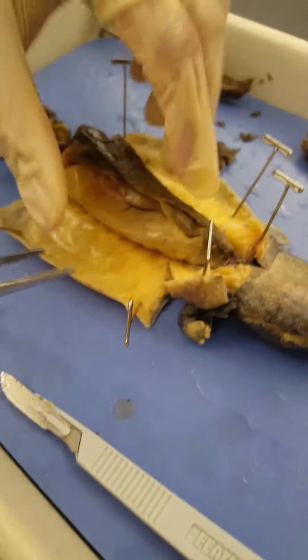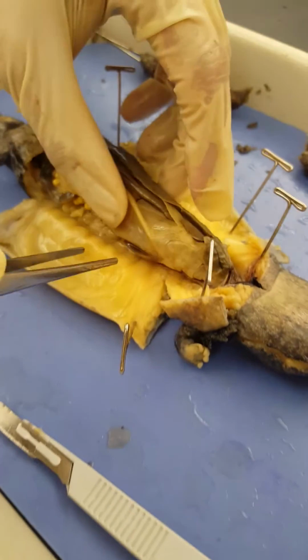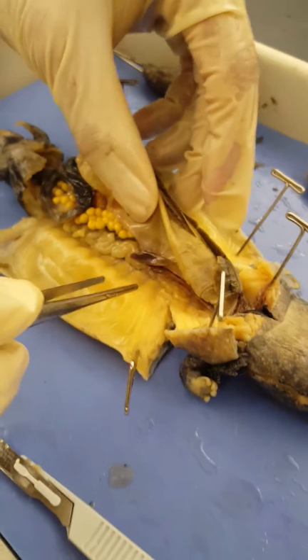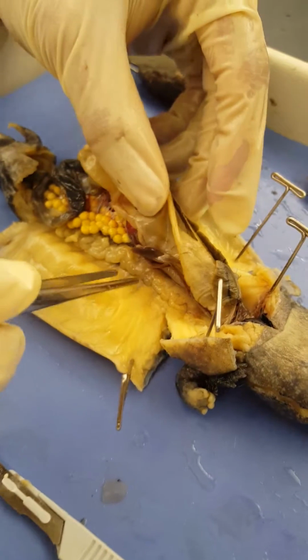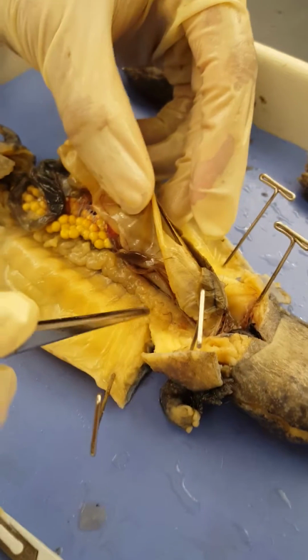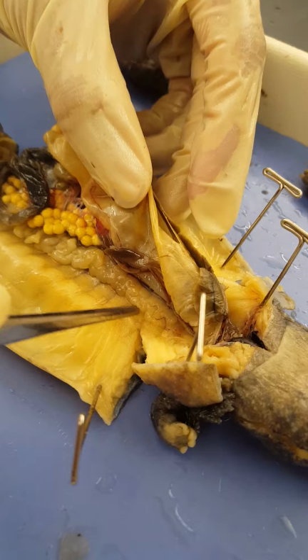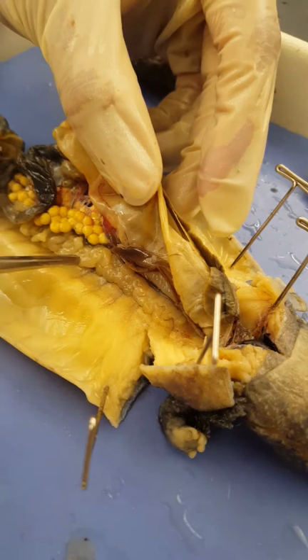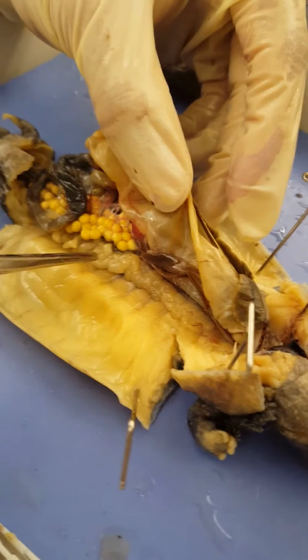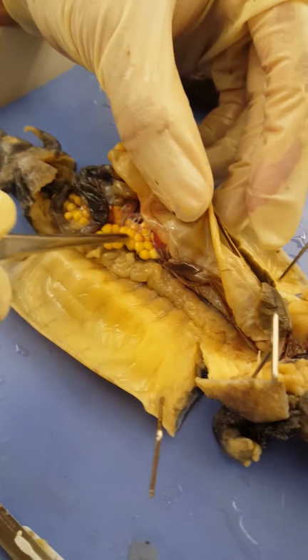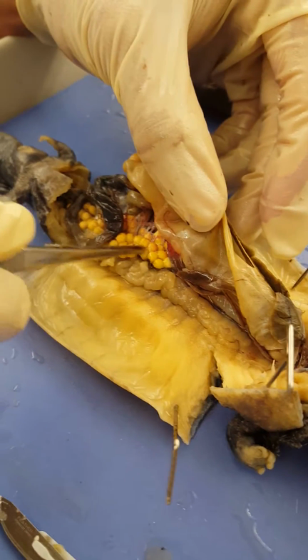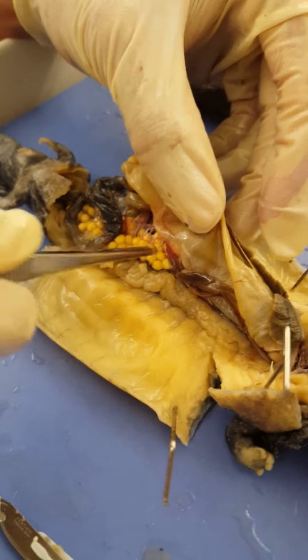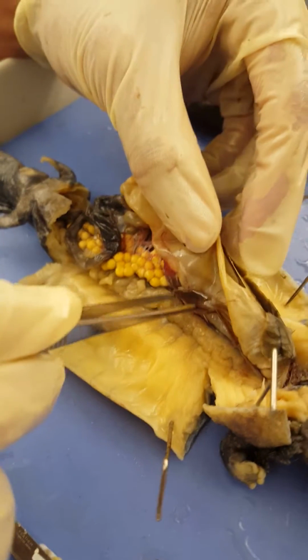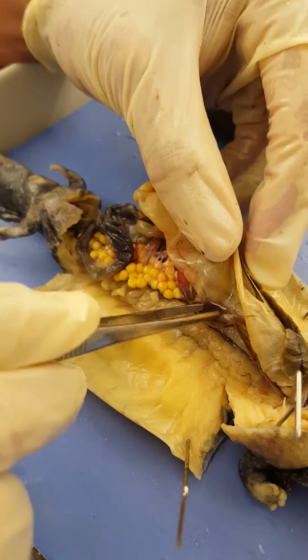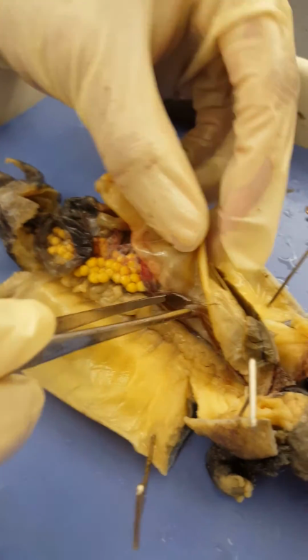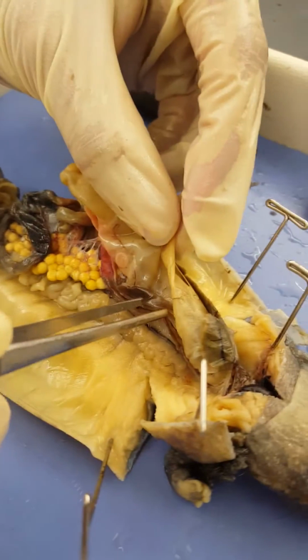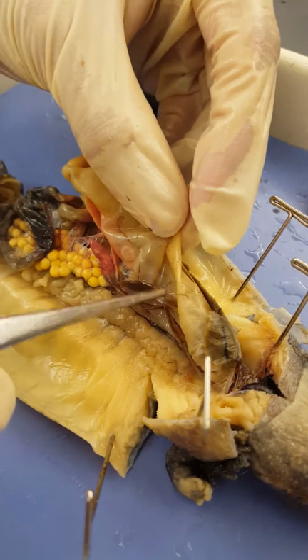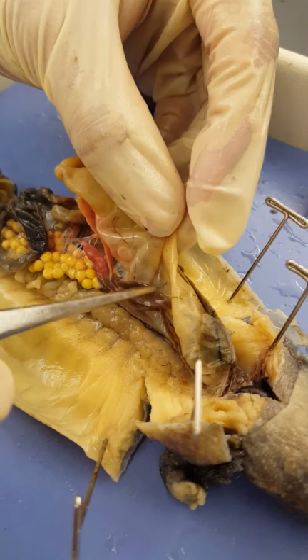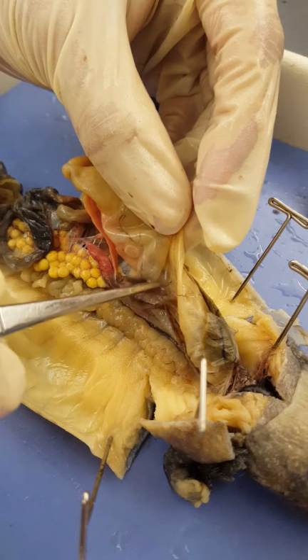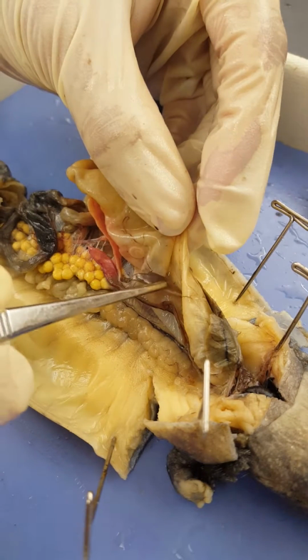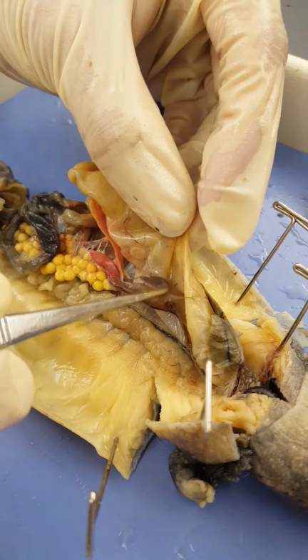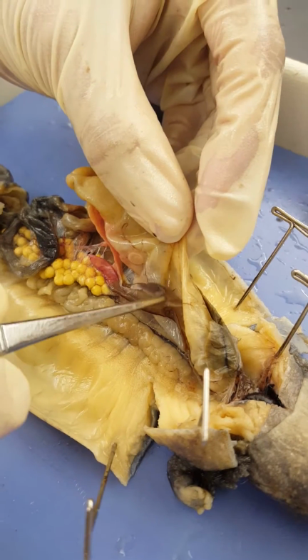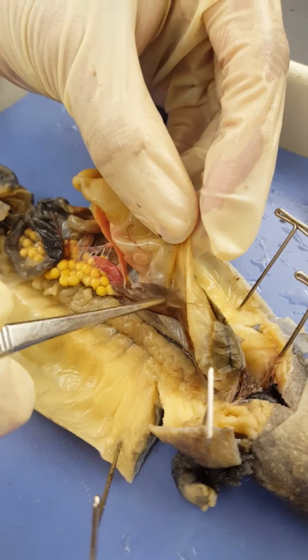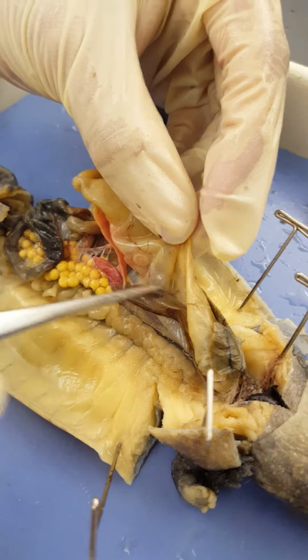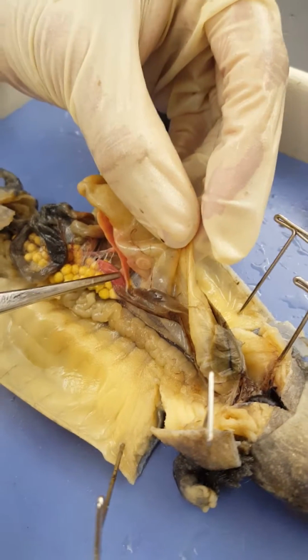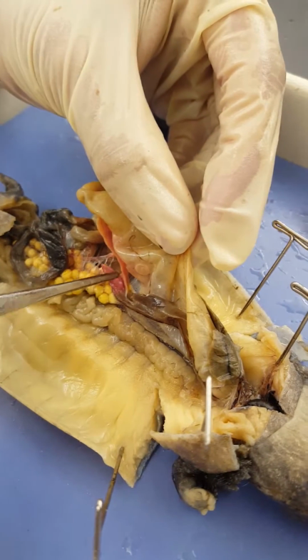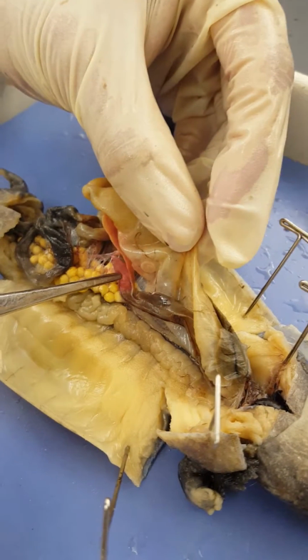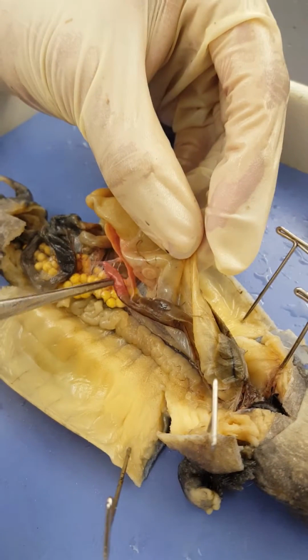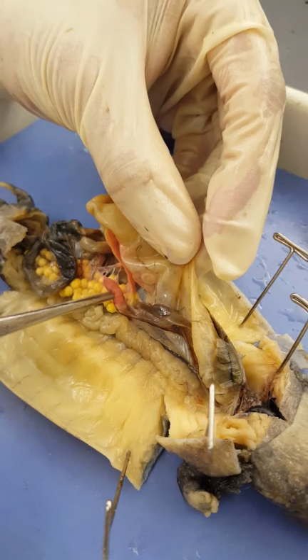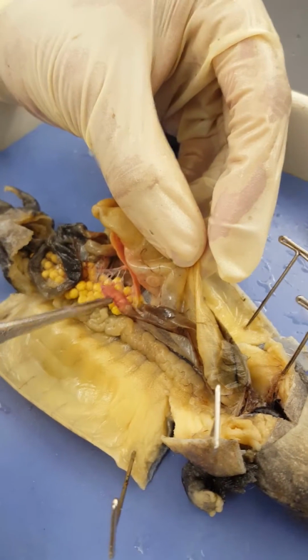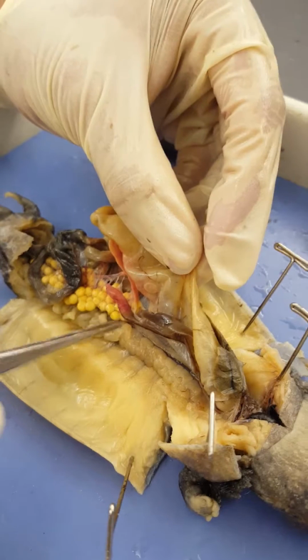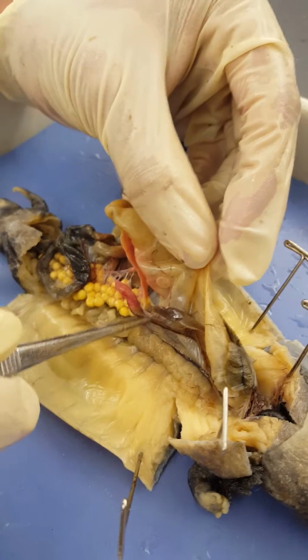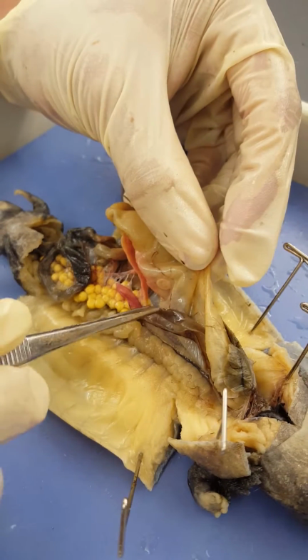Here is the oviduct. Here is the ovaries. This structure right here is the spleen. This structure that is red at the bottom is the lungs, which is never used by salamanders.